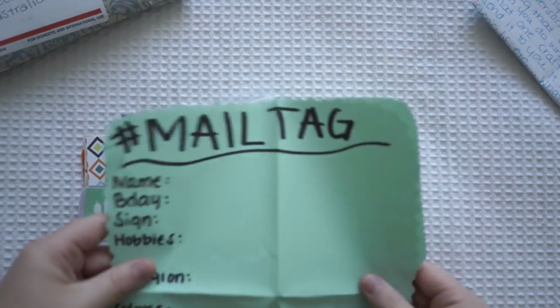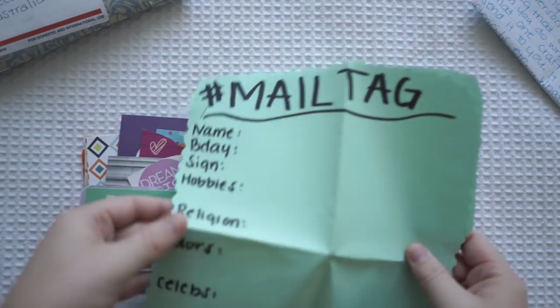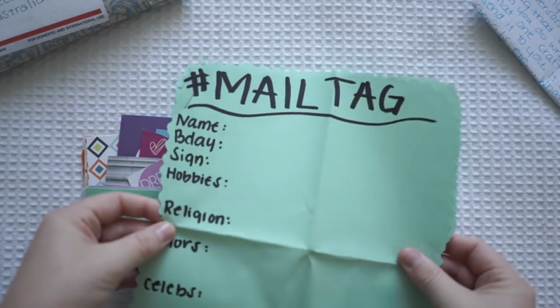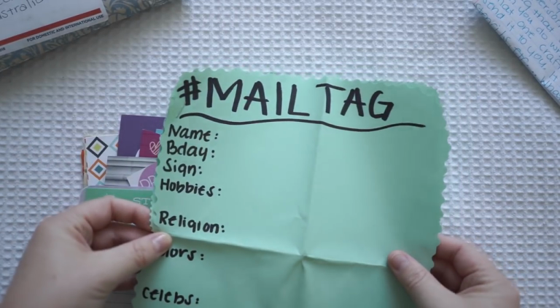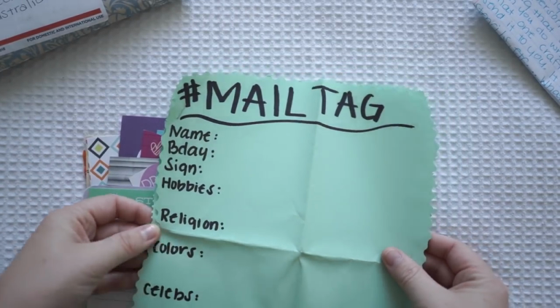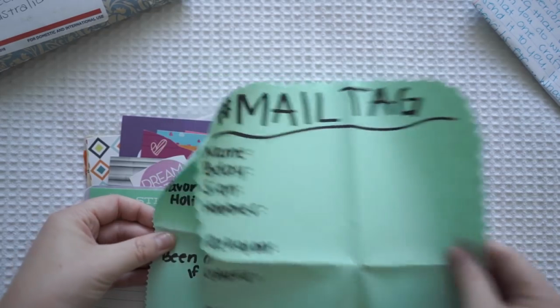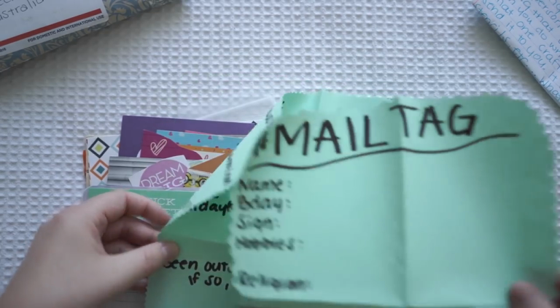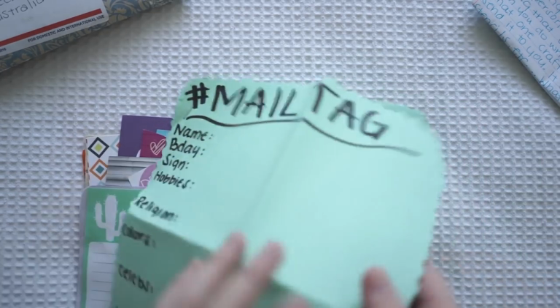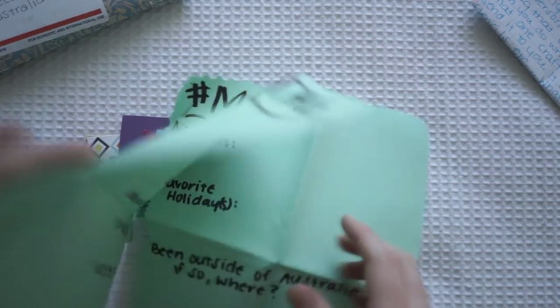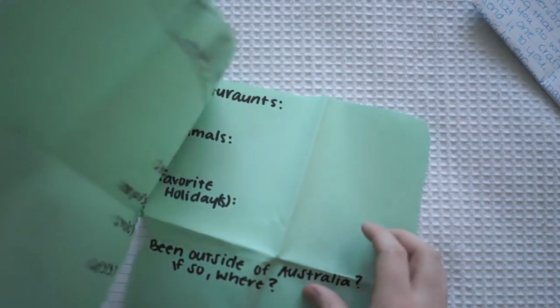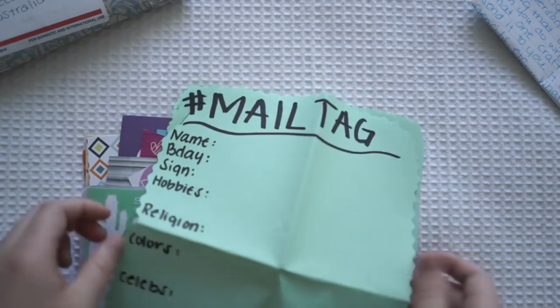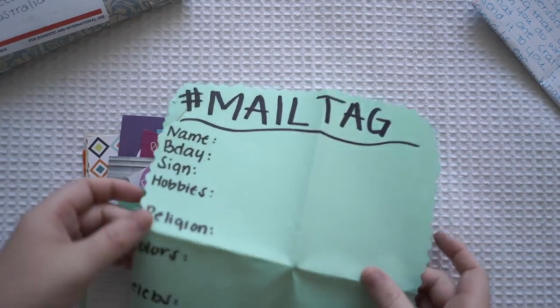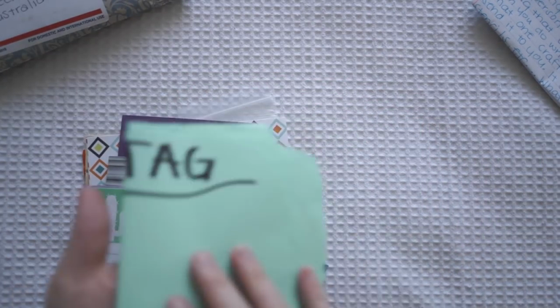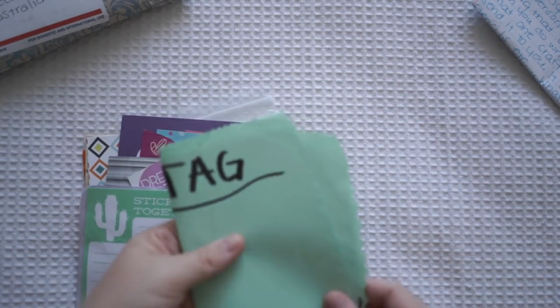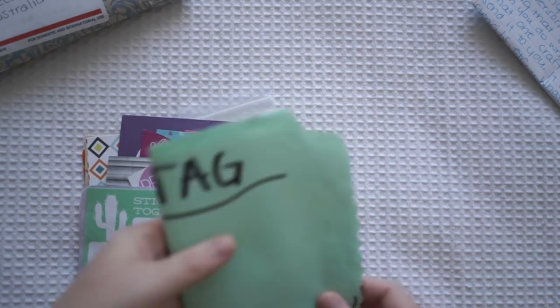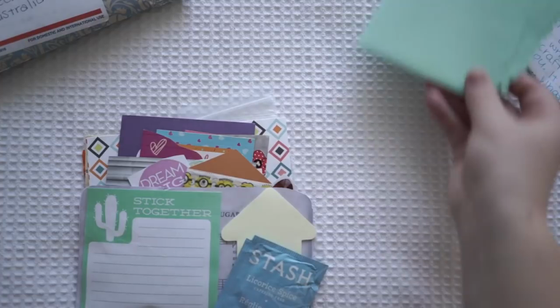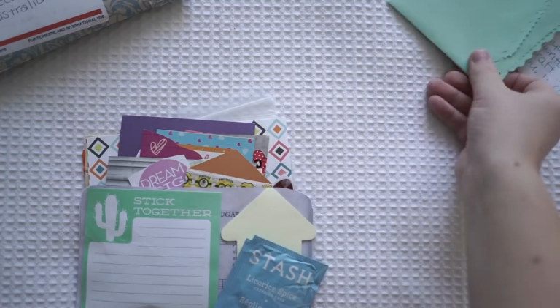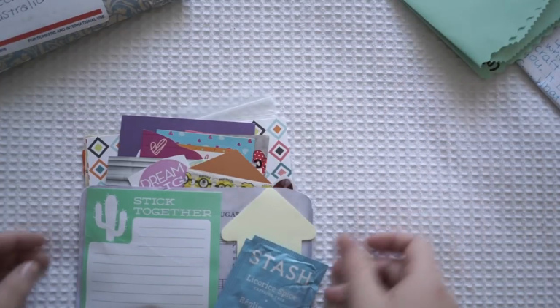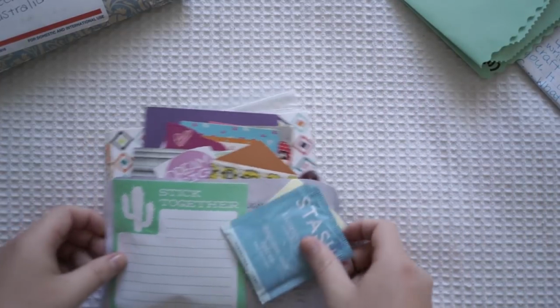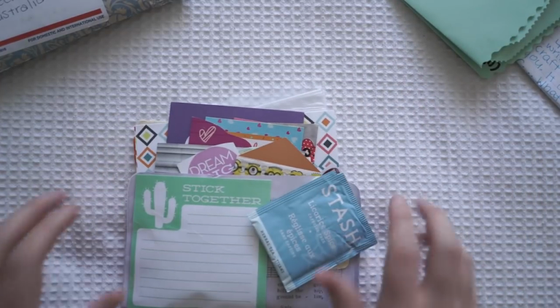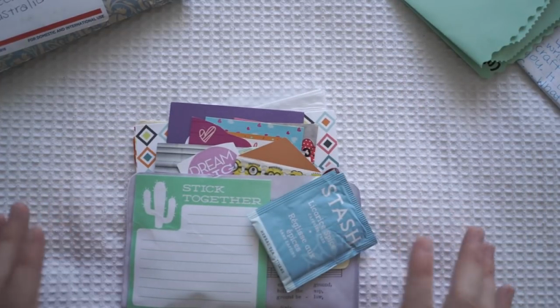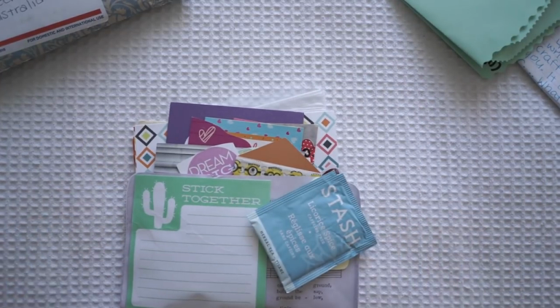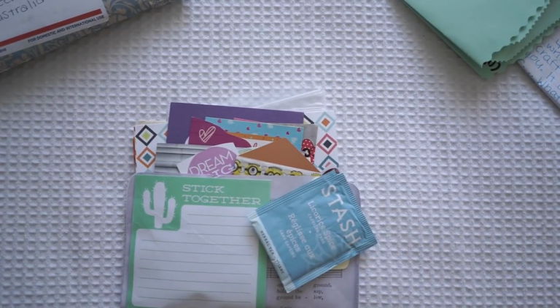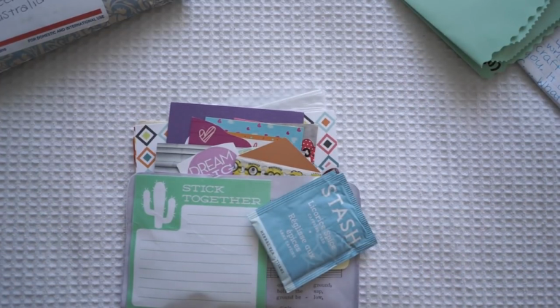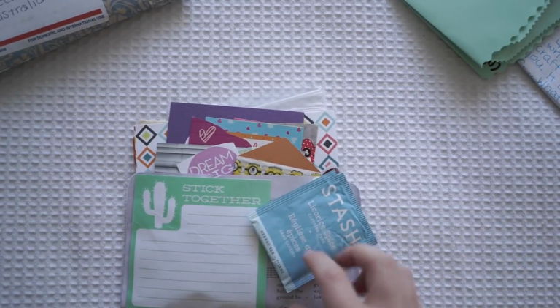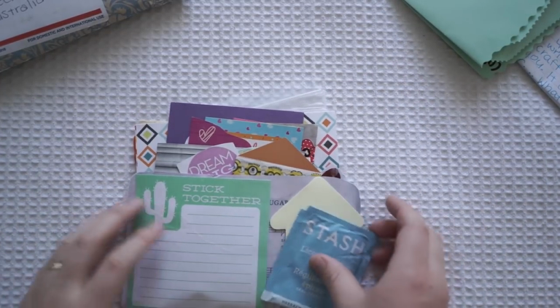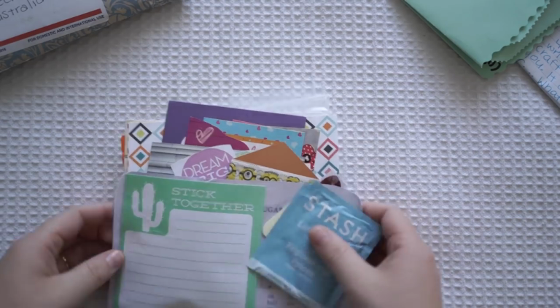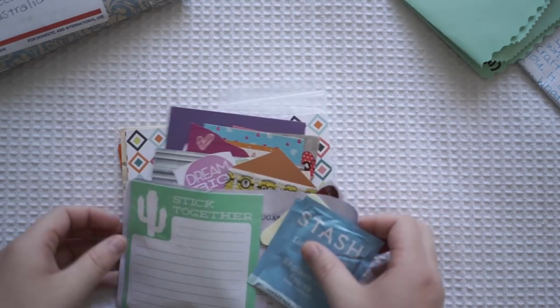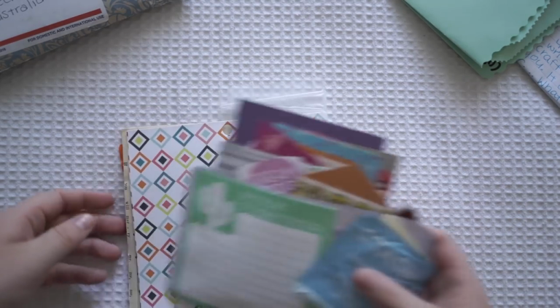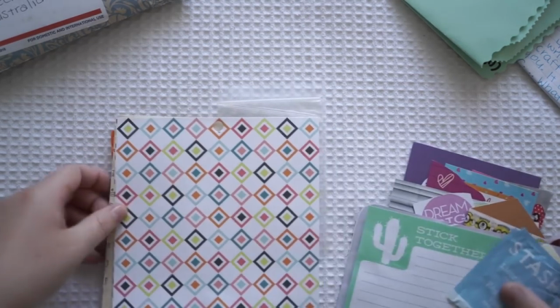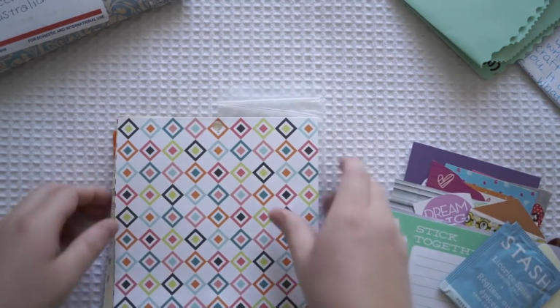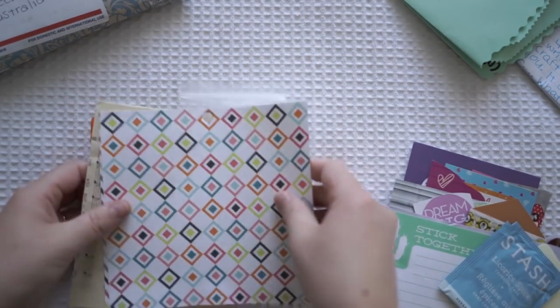Oh my goodness, that's huge. As I mentioned, I'm not accepting any more pen pals and I haven't been writing letters lately, so I am sorry to anyone who is waiting for a reply from me. I just wanted to put that out there.